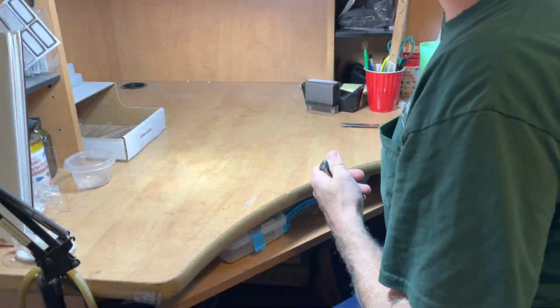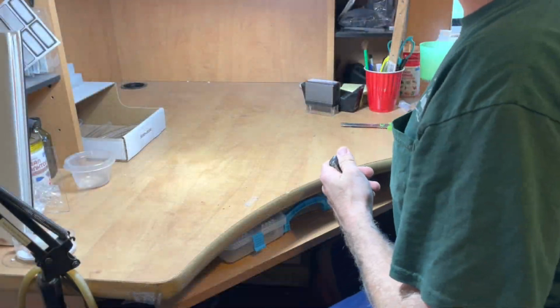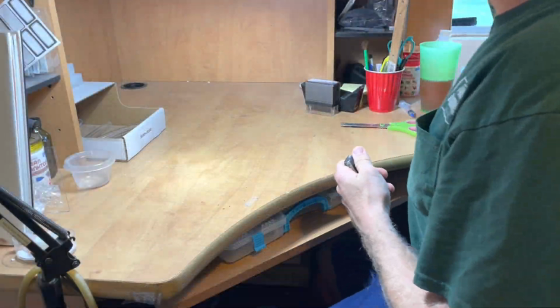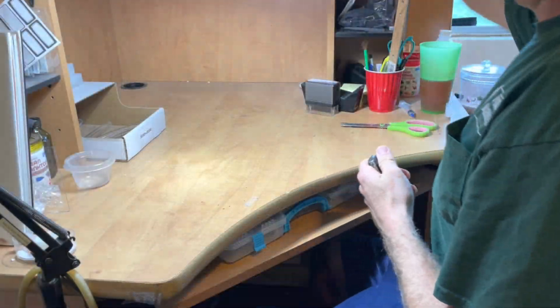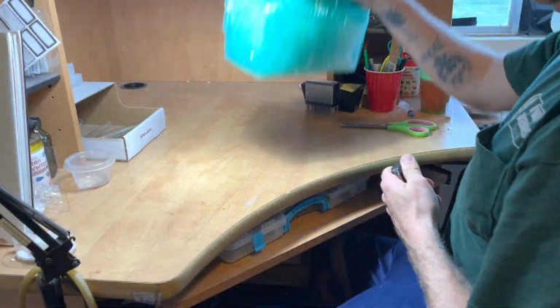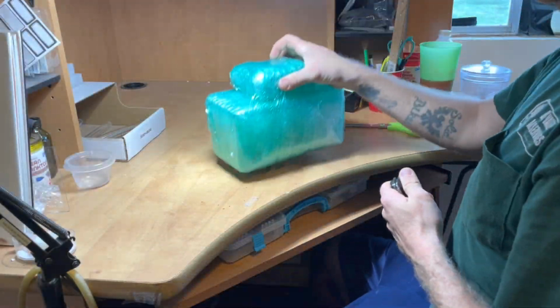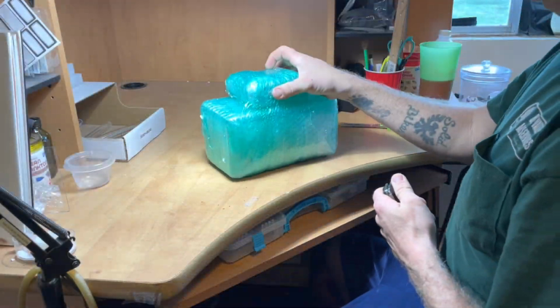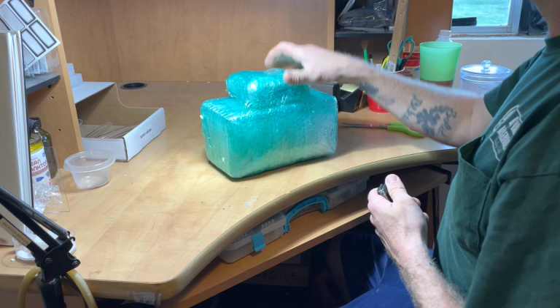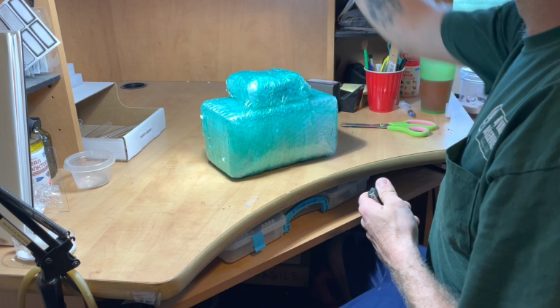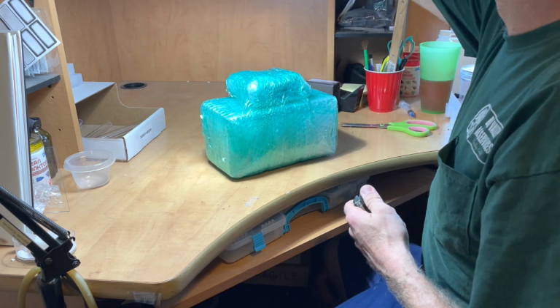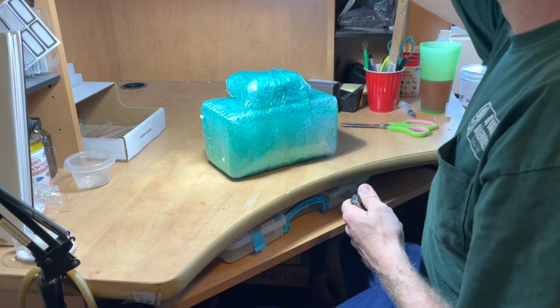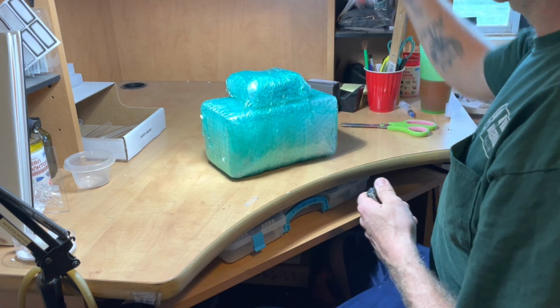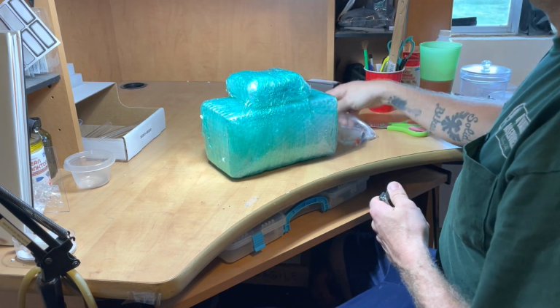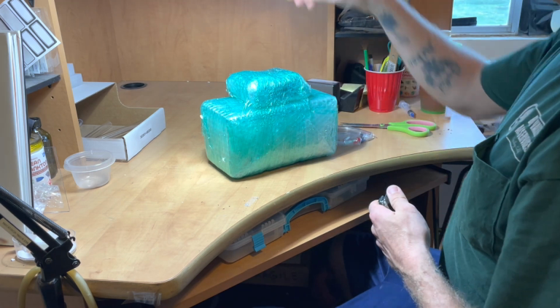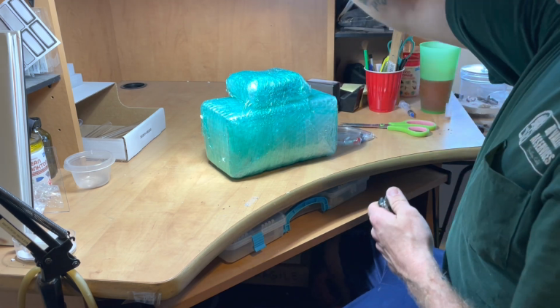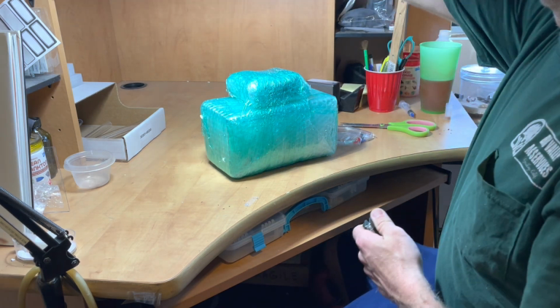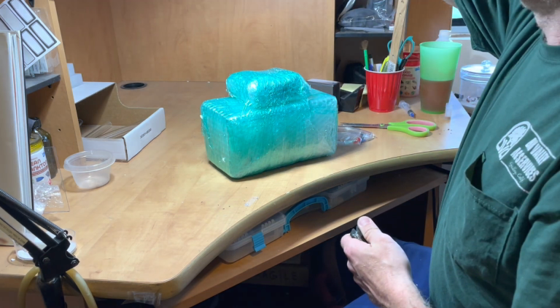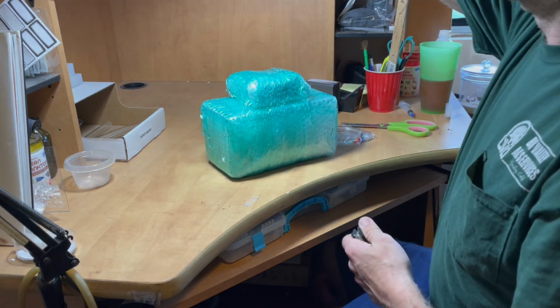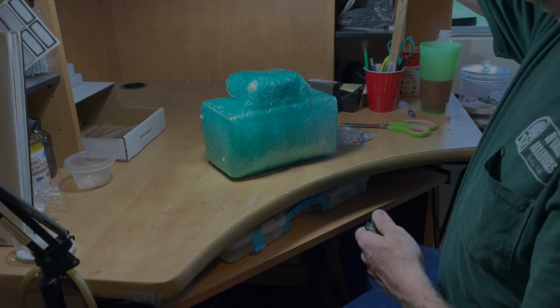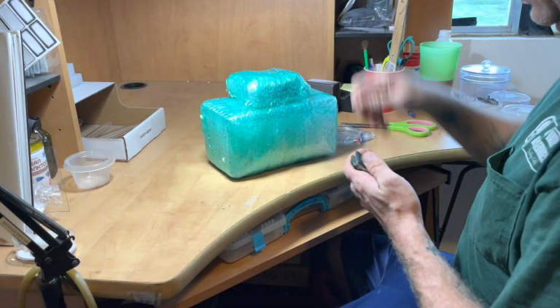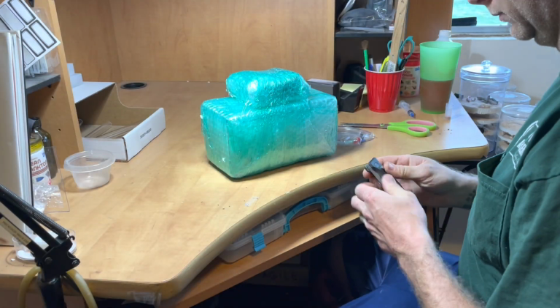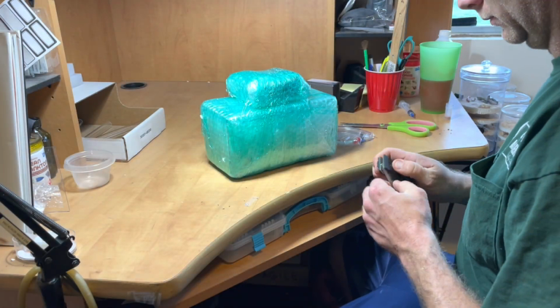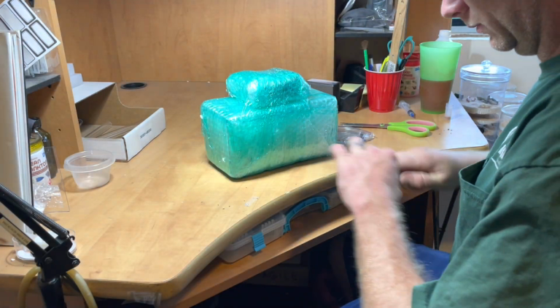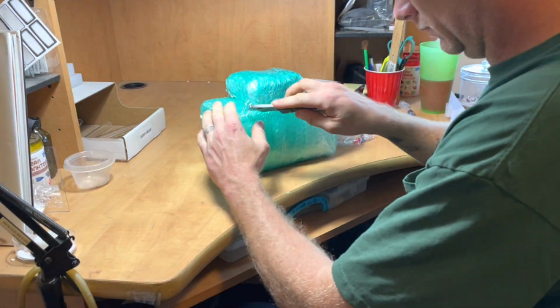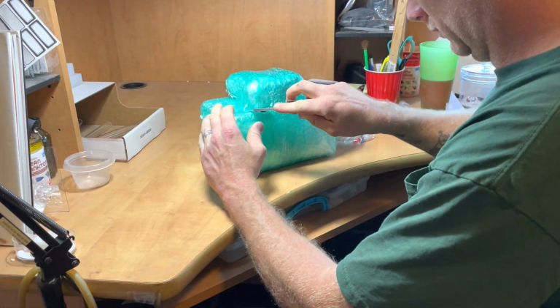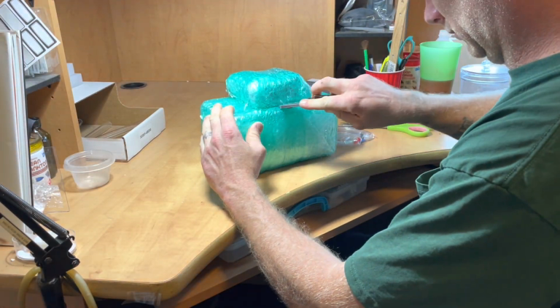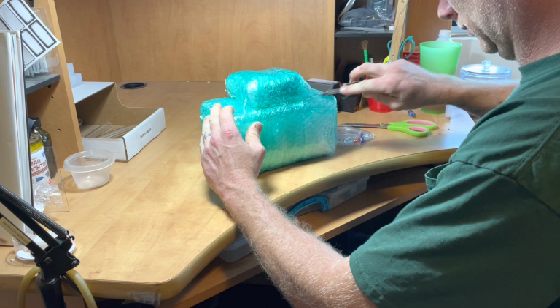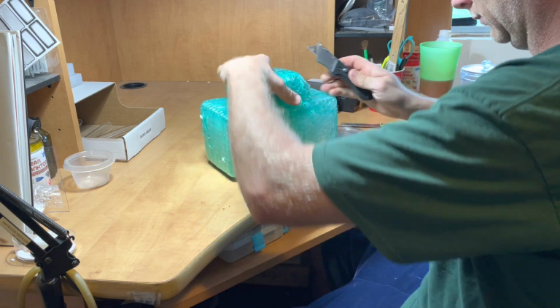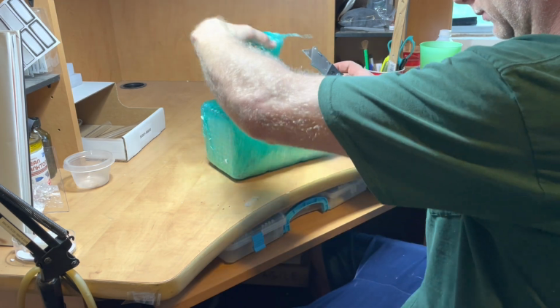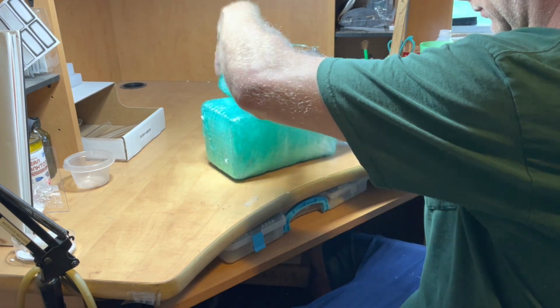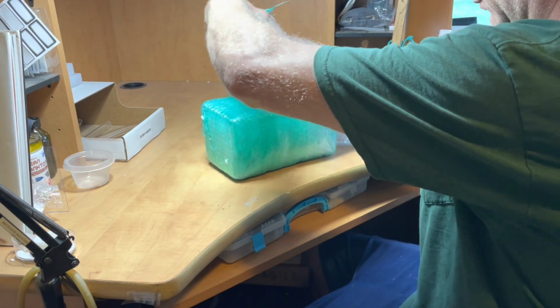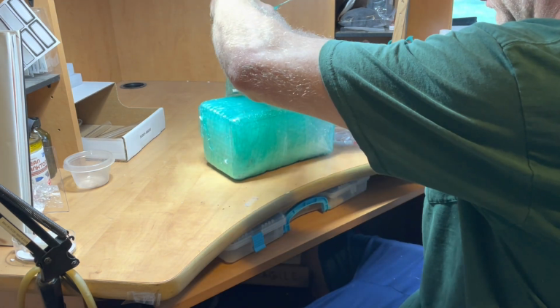In this episode we are going to review a new nest by Tar Heel Ants called The Lair. We will also be reviewing an outworld that we purchased to go along with this.